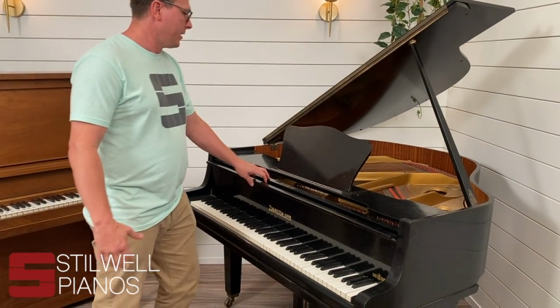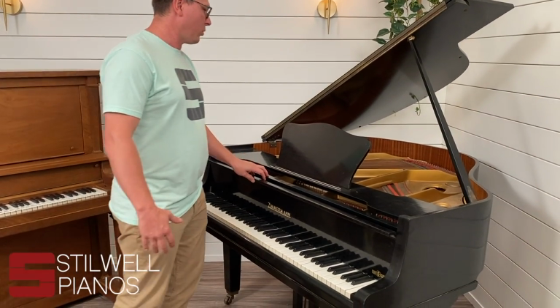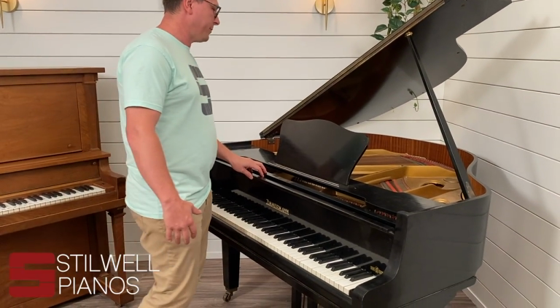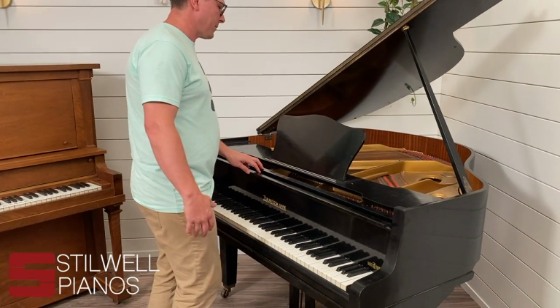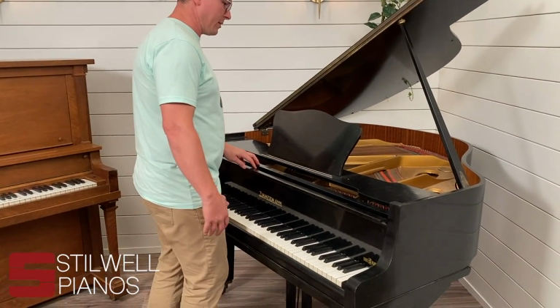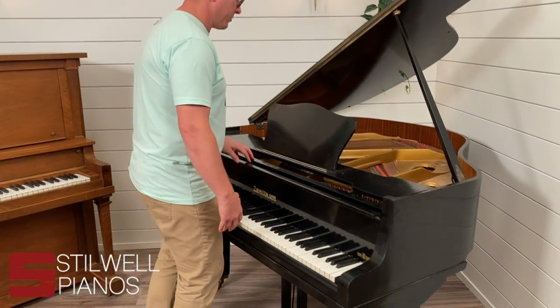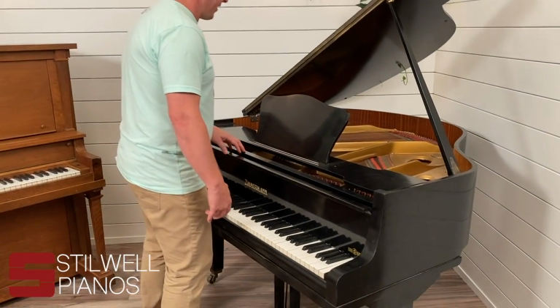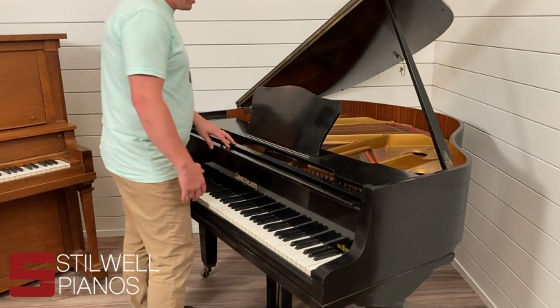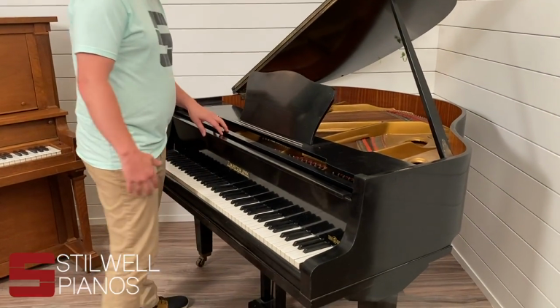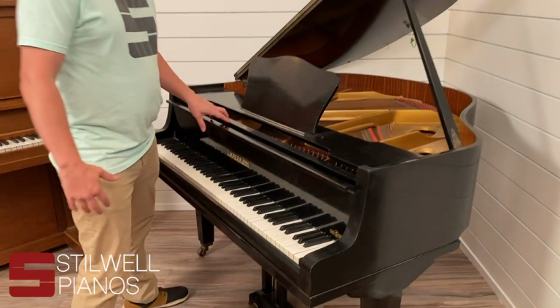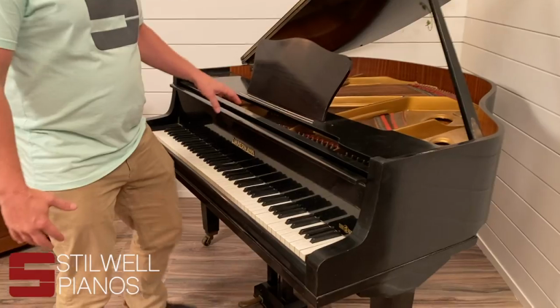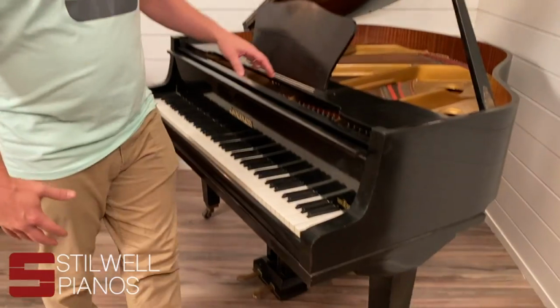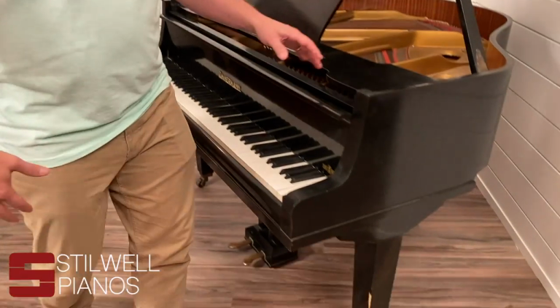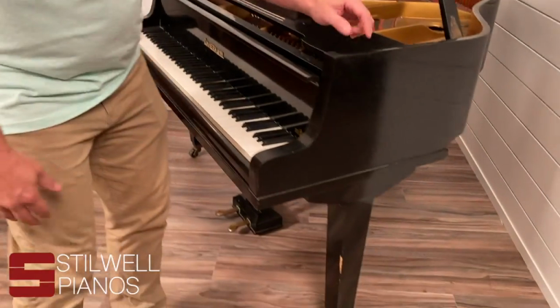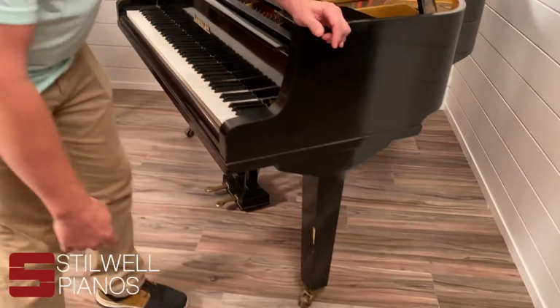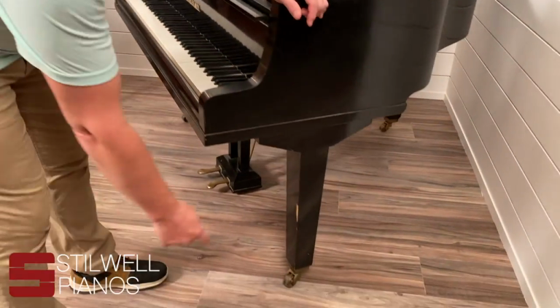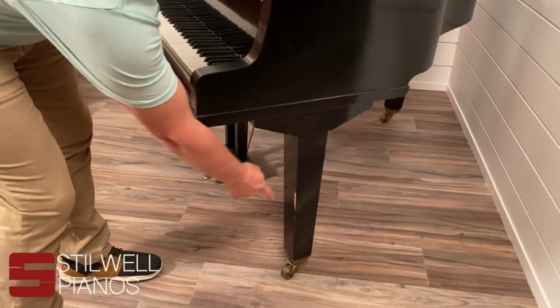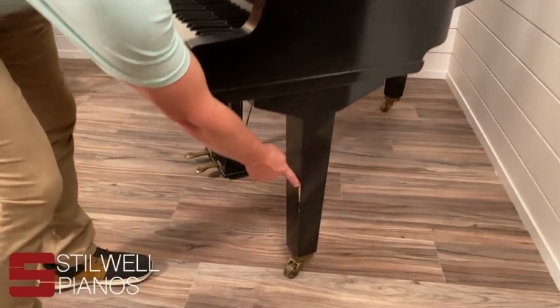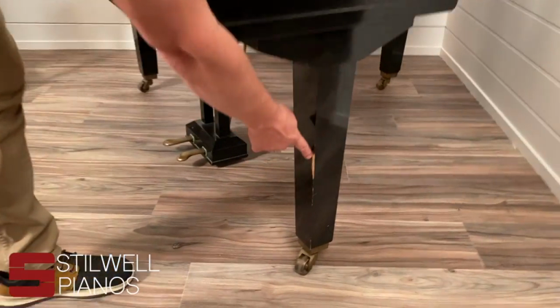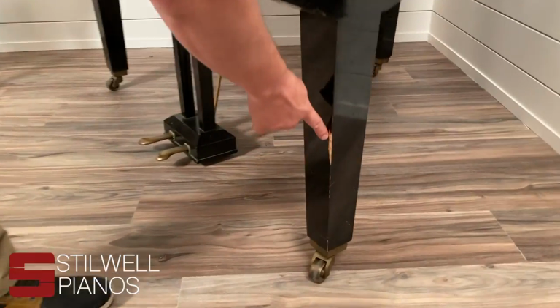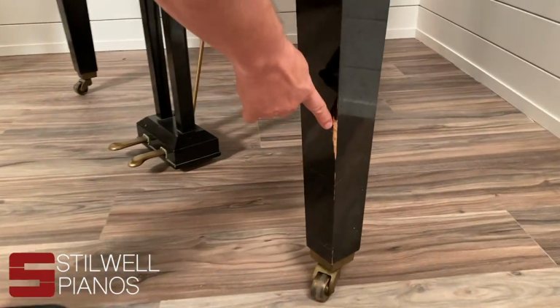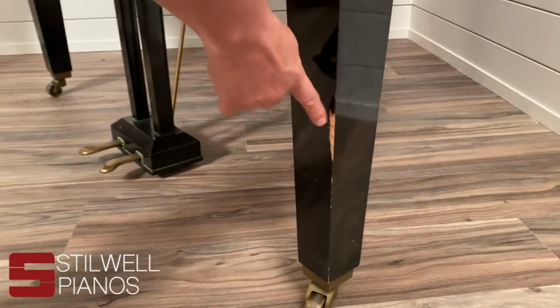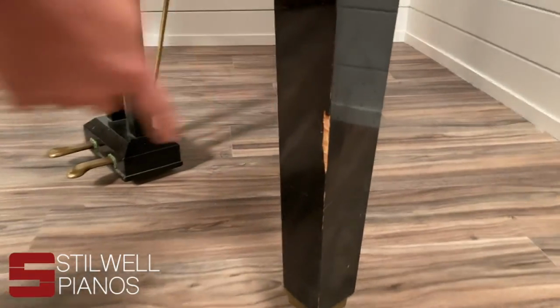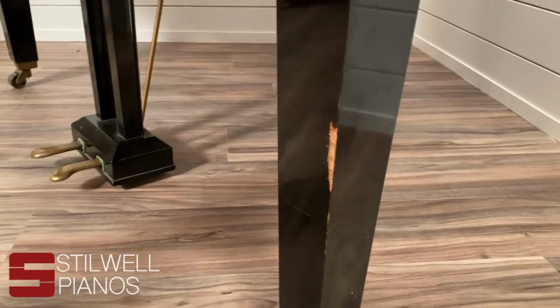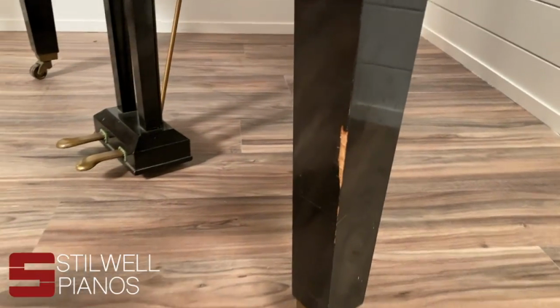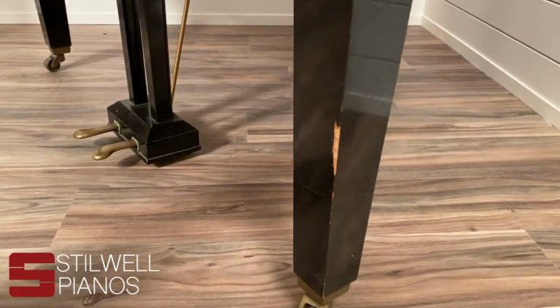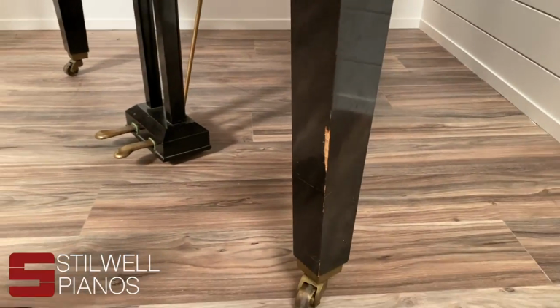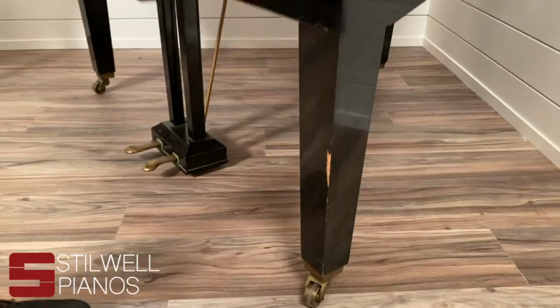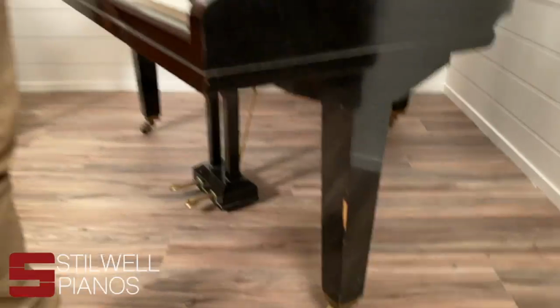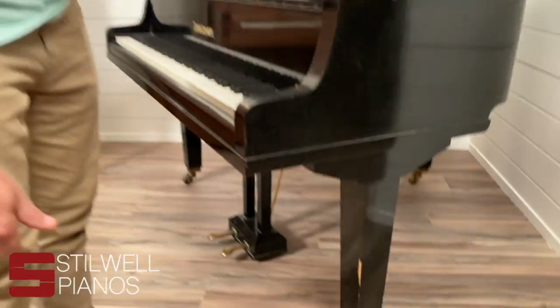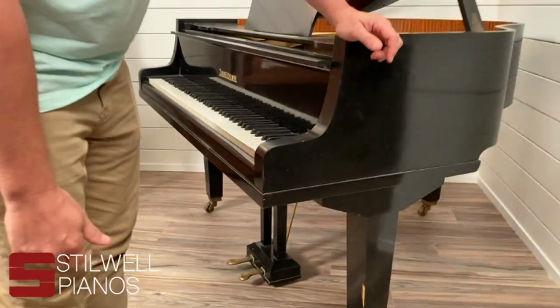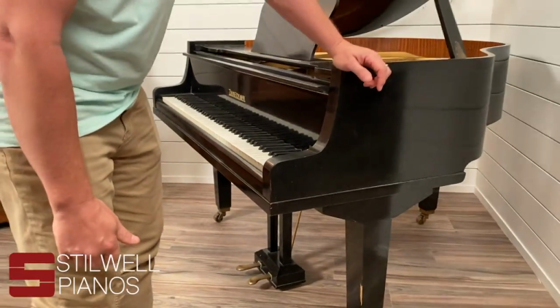It's older — I think this one's from the 70s. It's just really beat up. There's a big chip out of the leg. We want to see pictures of that if you've got a piano to sell.